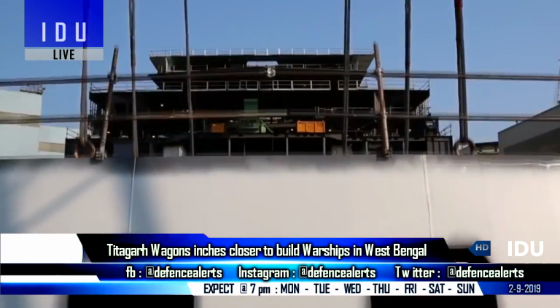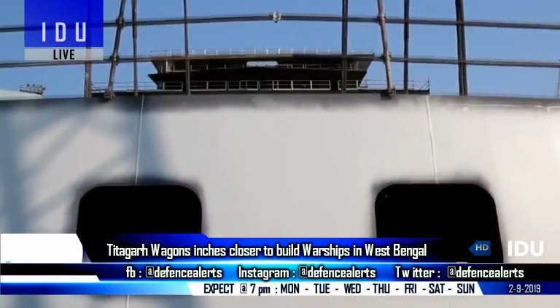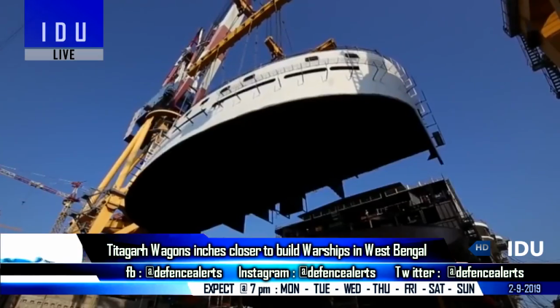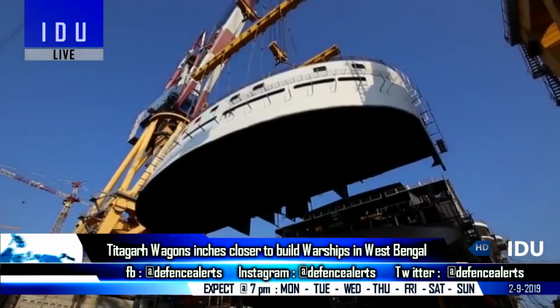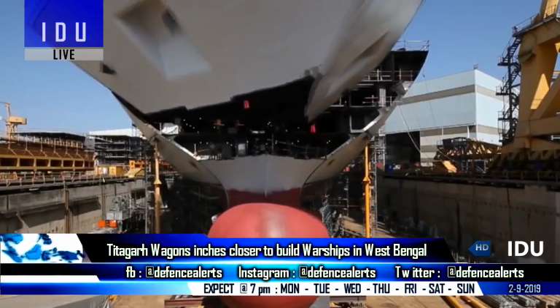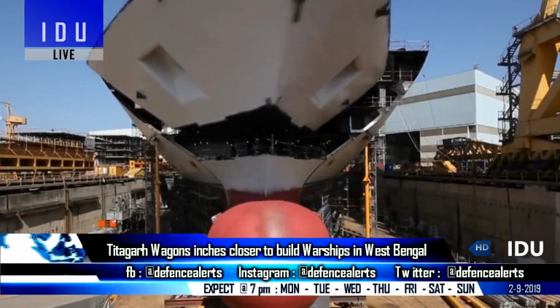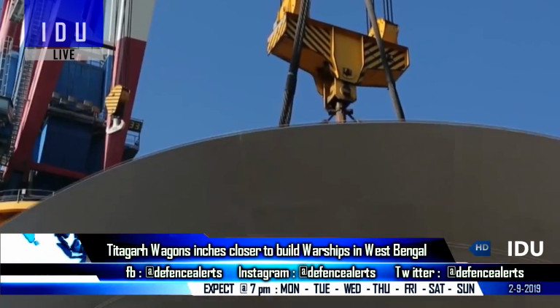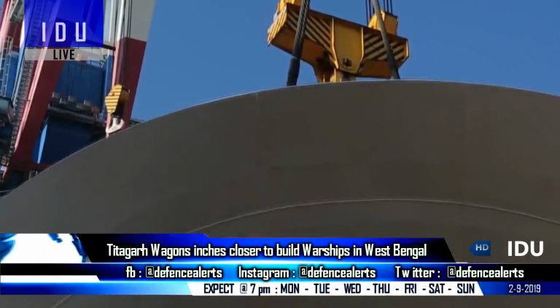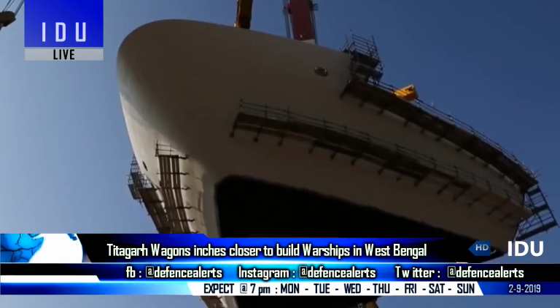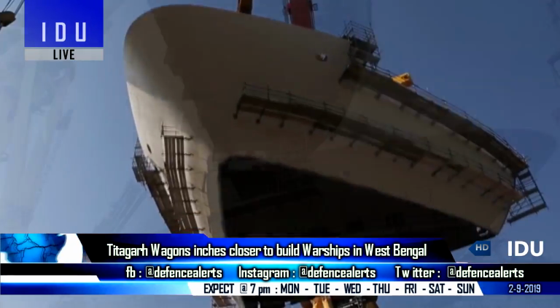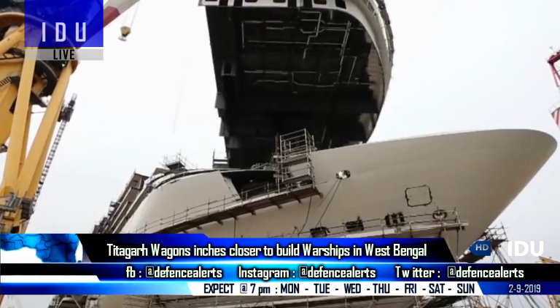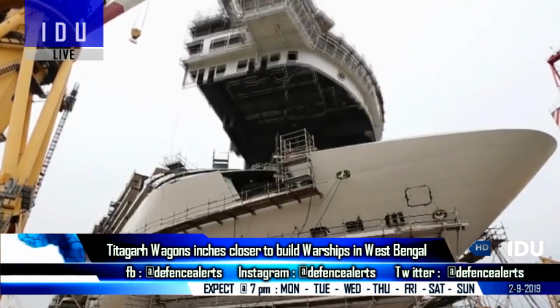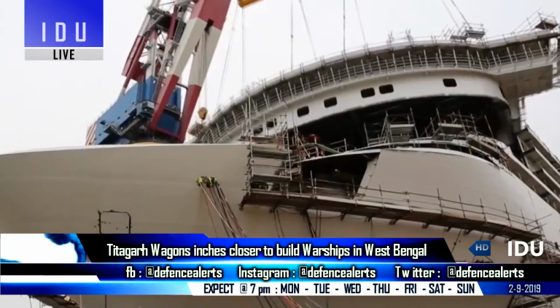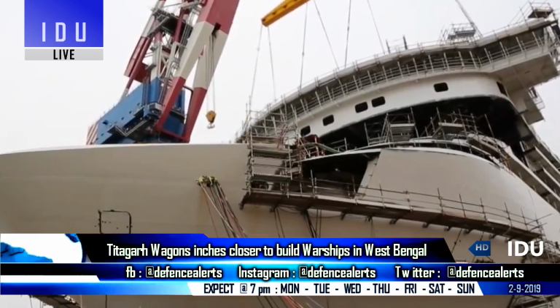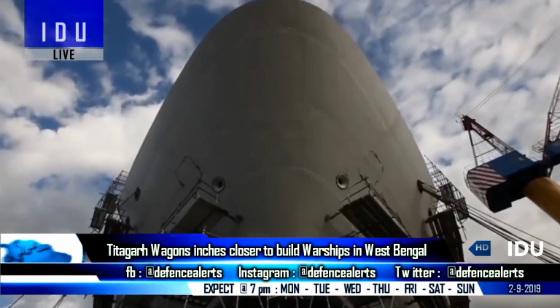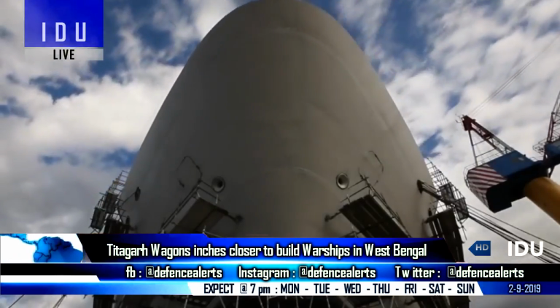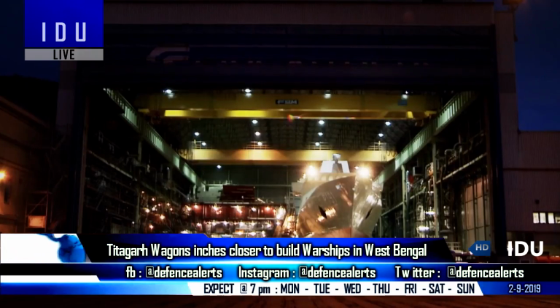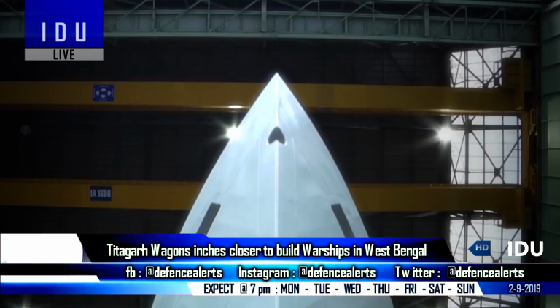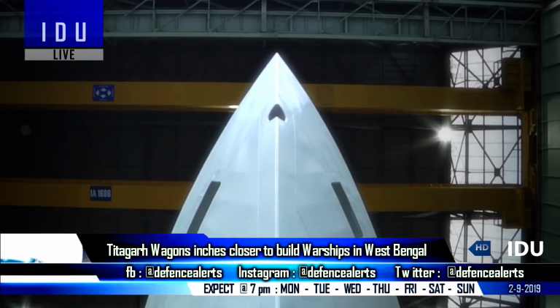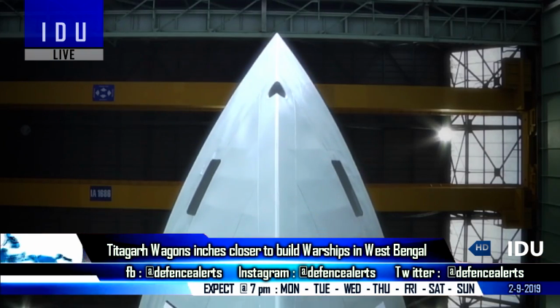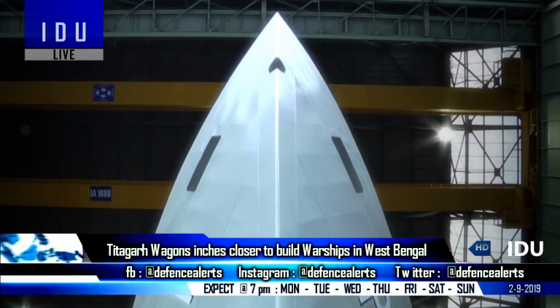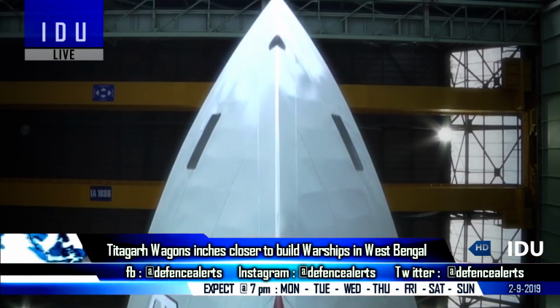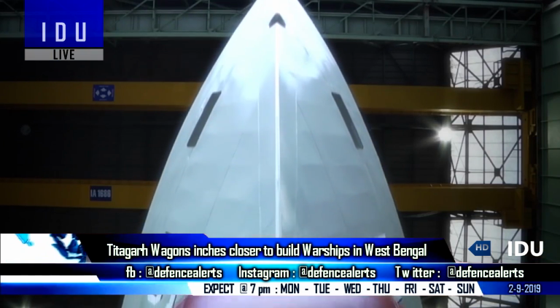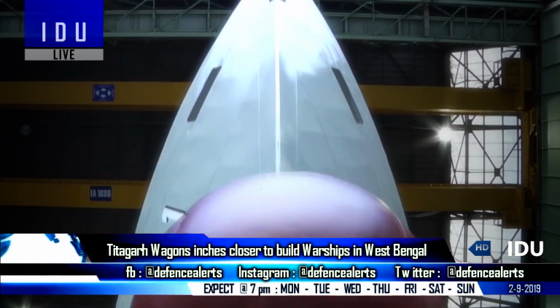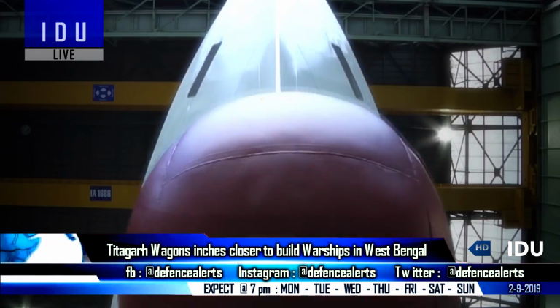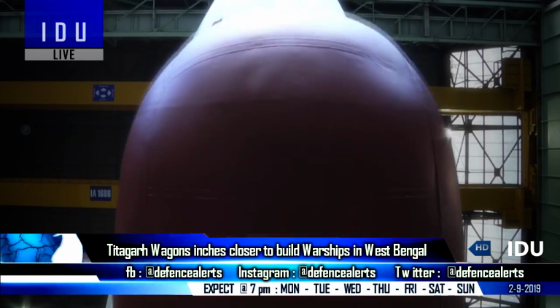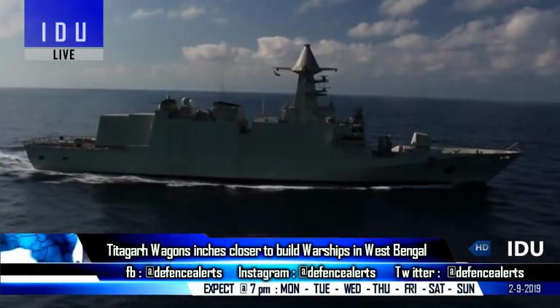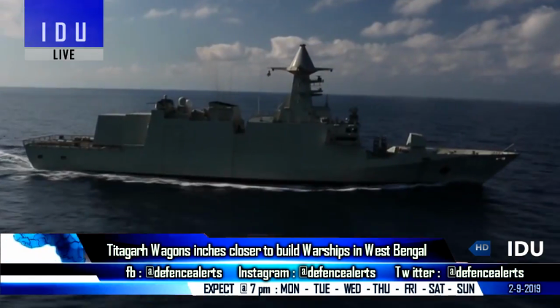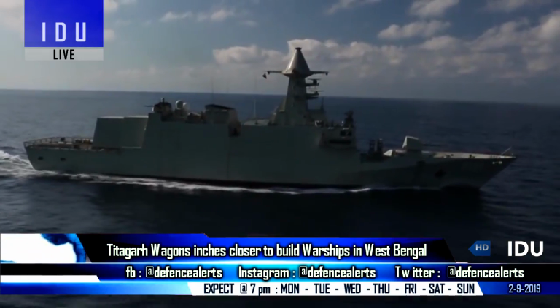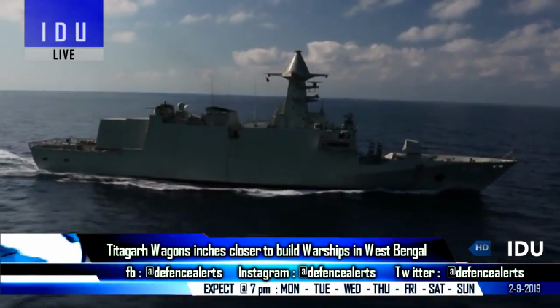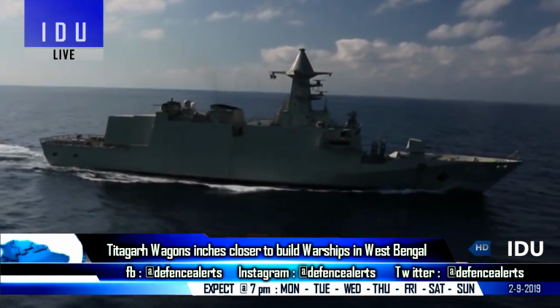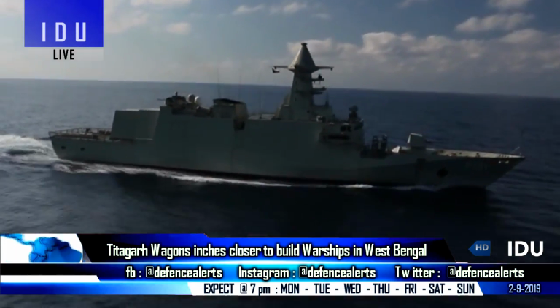Titagarh Wagons Limited has said that it has recently received permission to build ships of certain categories for the Indian Navy, and the firm will now bid for building high-end naval vessels, with the necessary infrastructure to build advanced ships to be procured upon receiving orders.